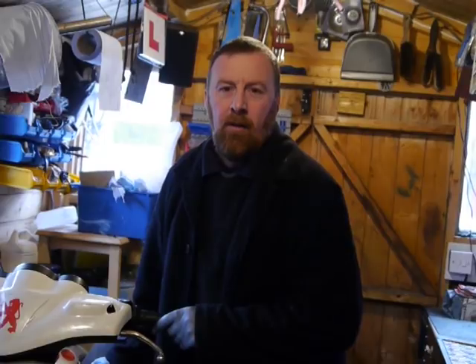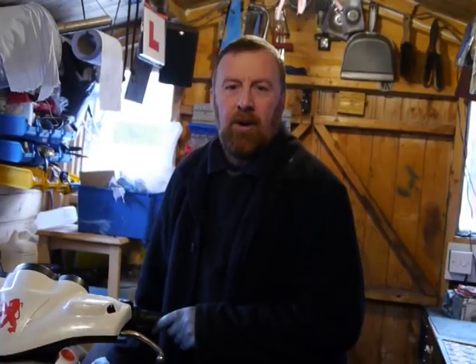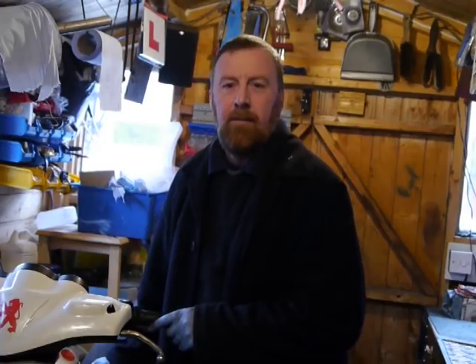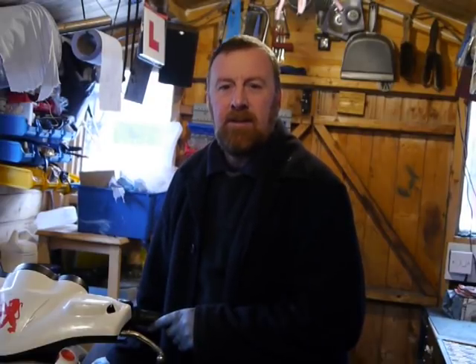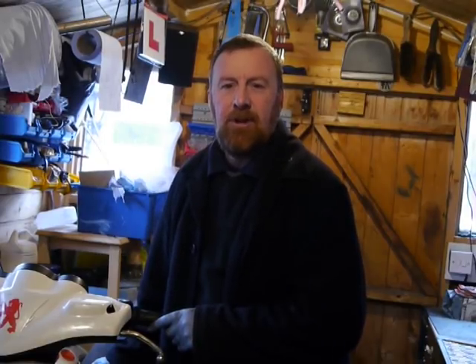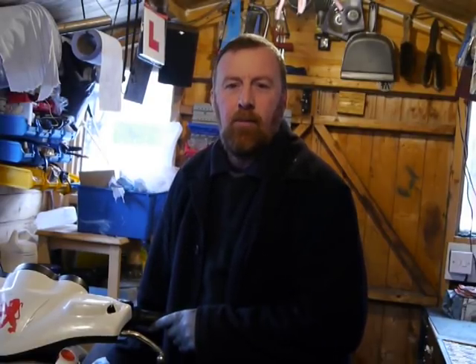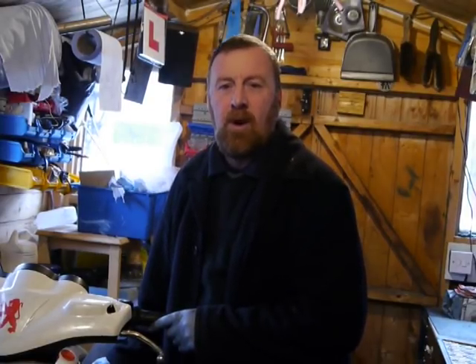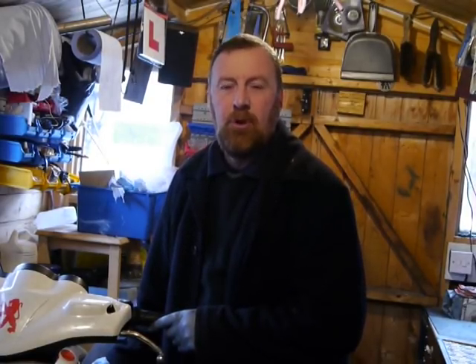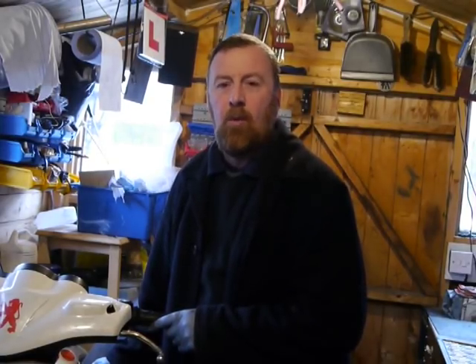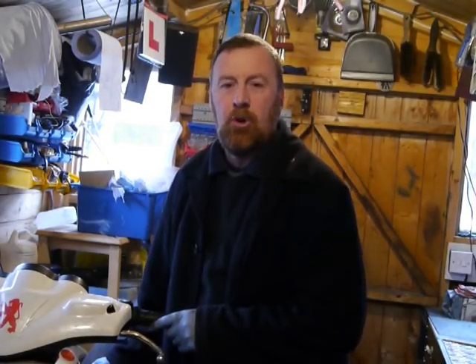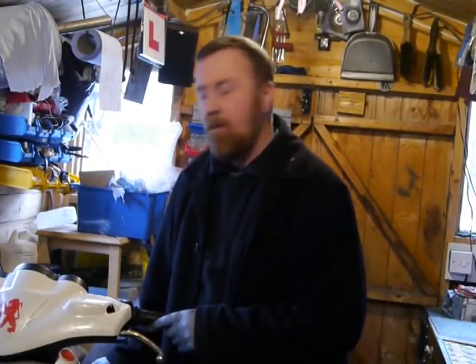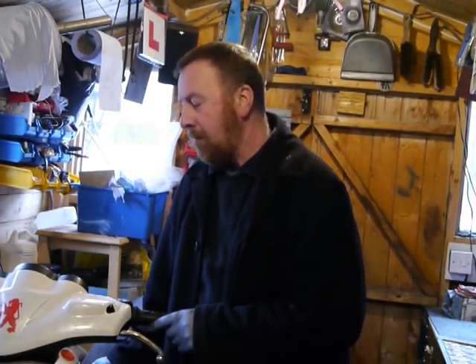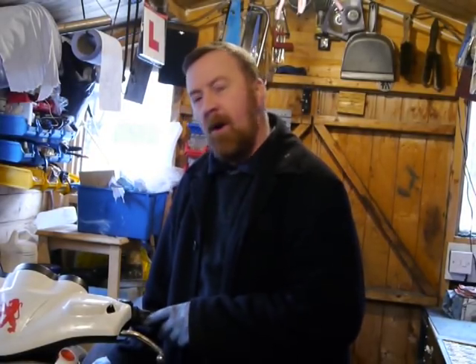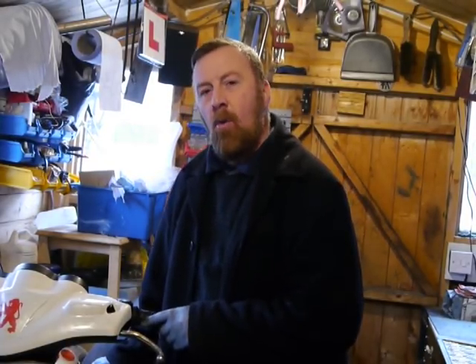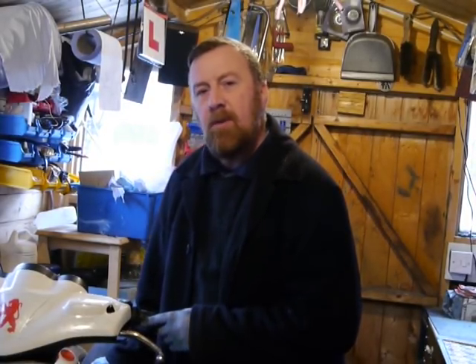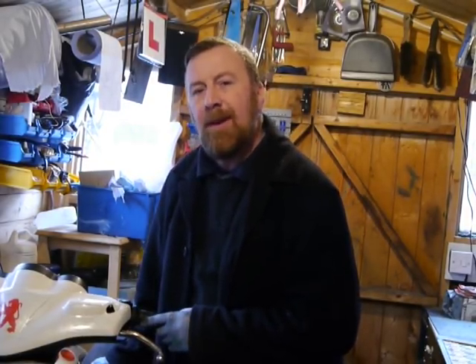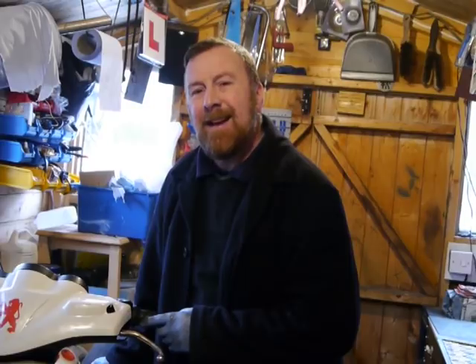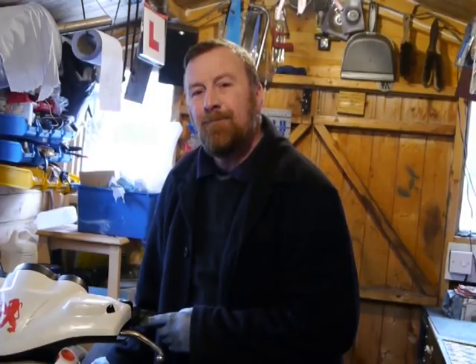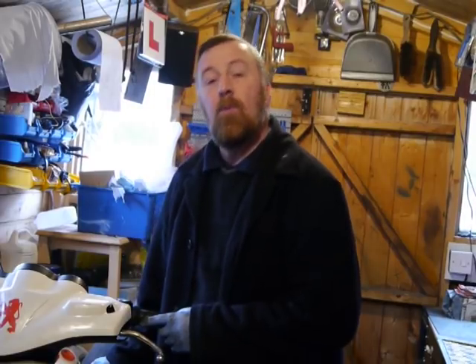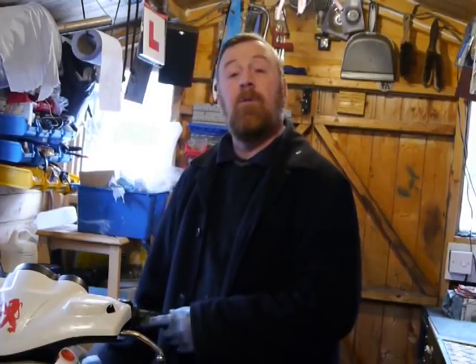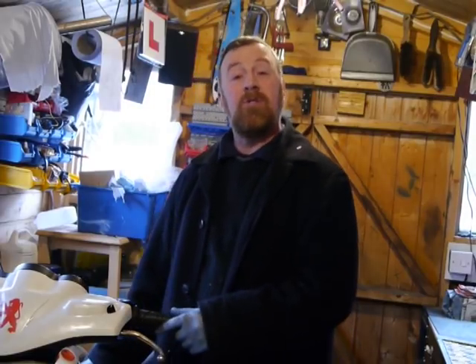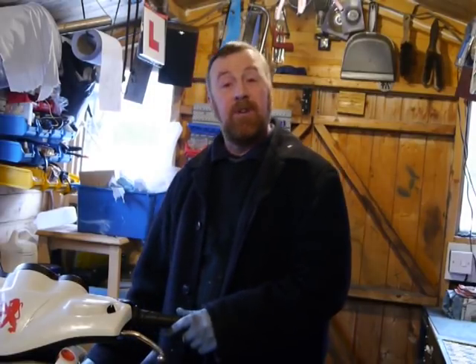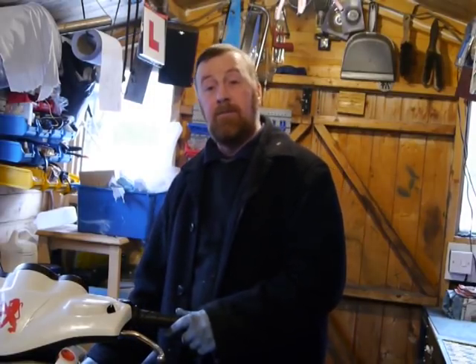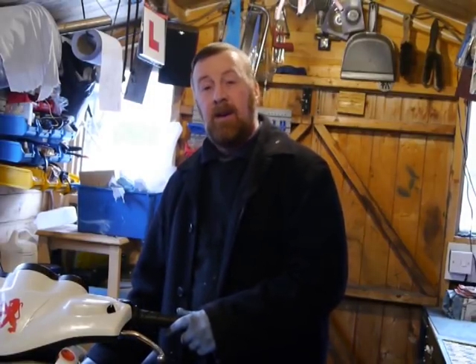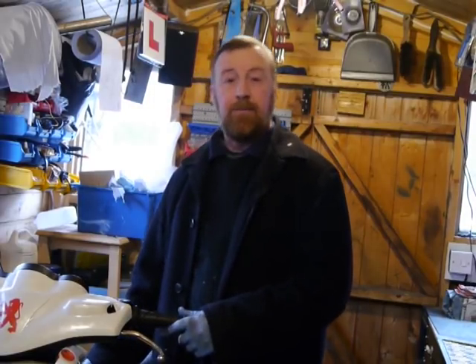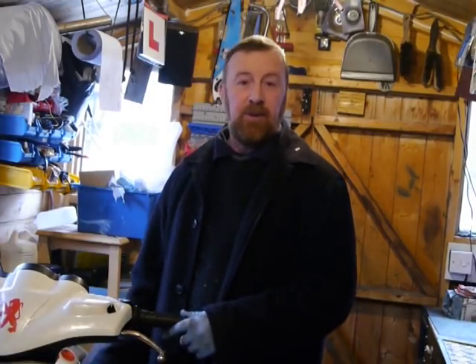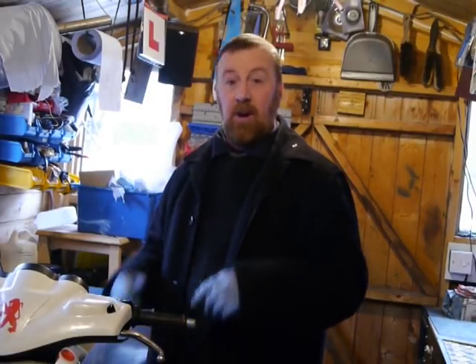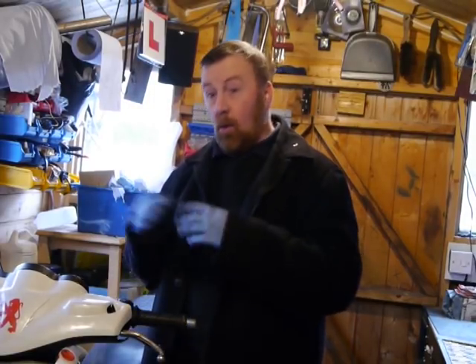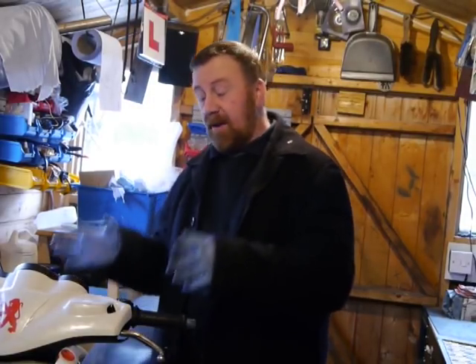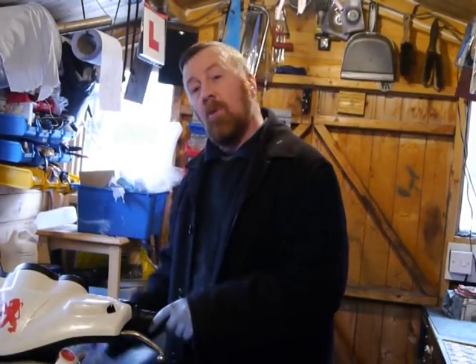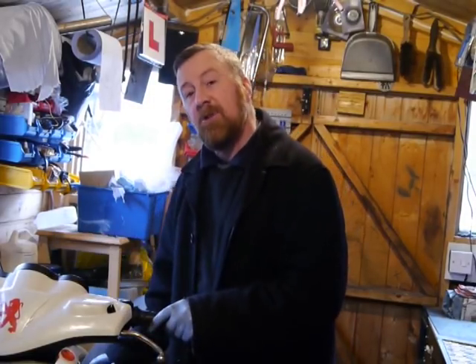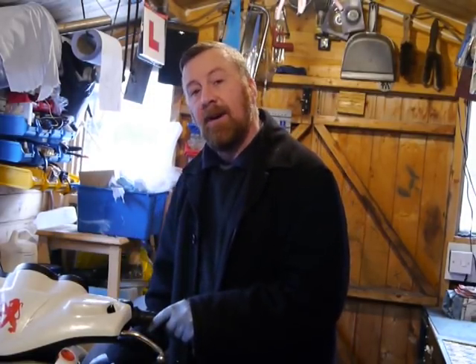Morning, Mark Savage here. Welcome to my workshop. What am I going to talk about today? Well, if you watched the other video, I did a prelude of all the bits that were wrong with these two bikes.